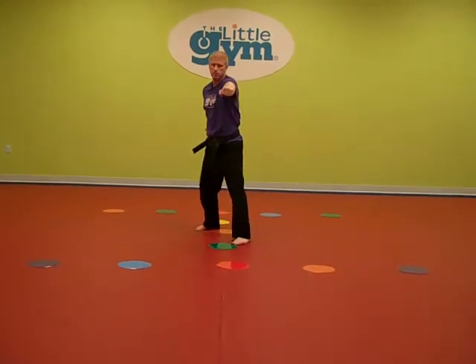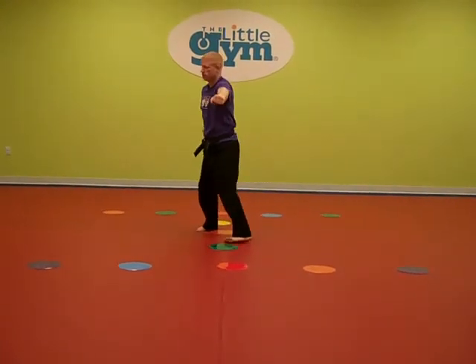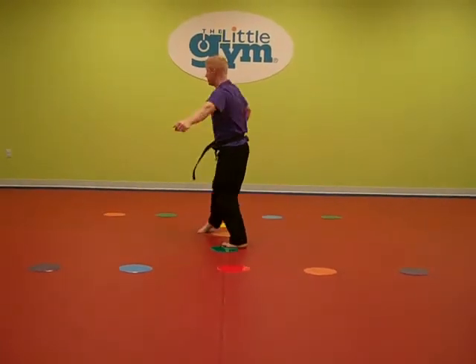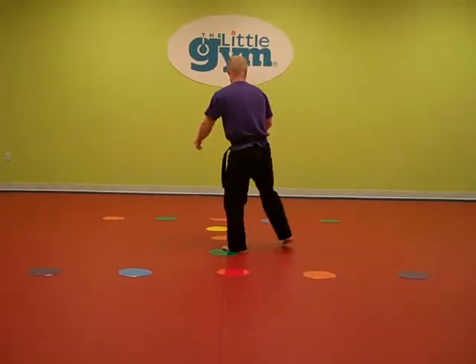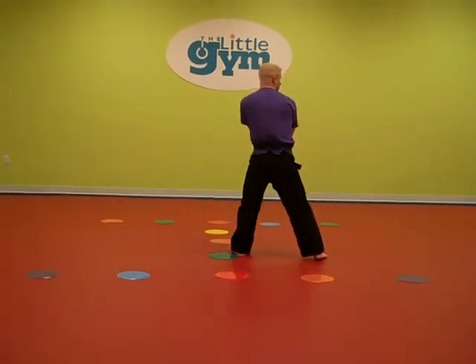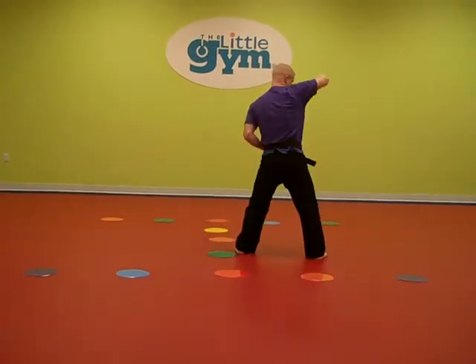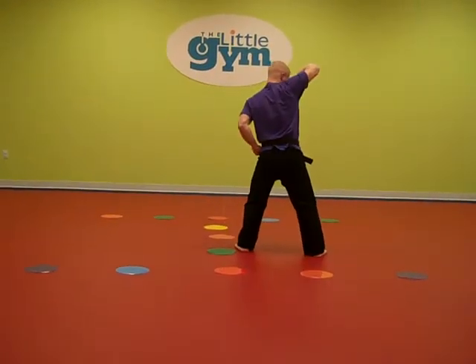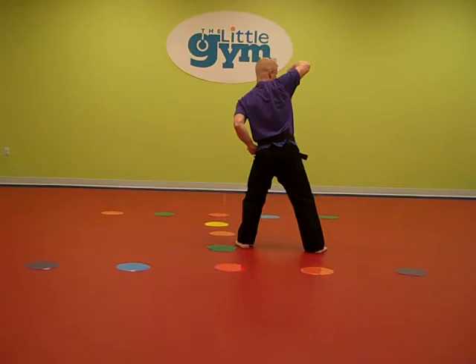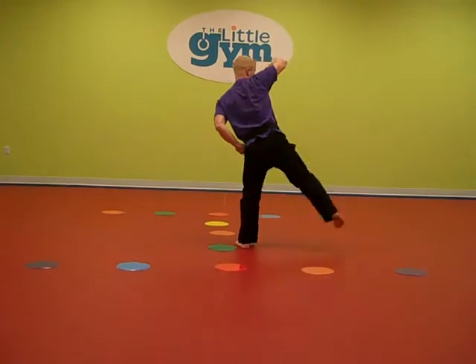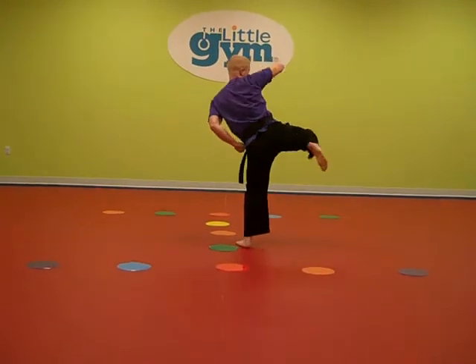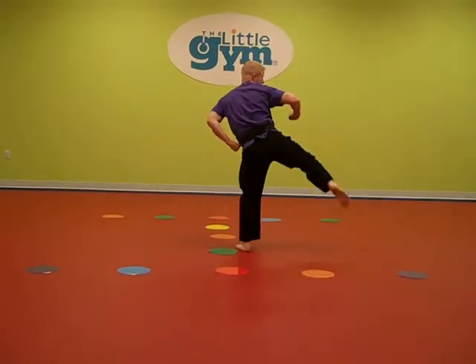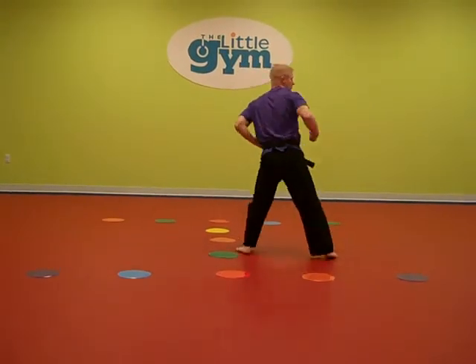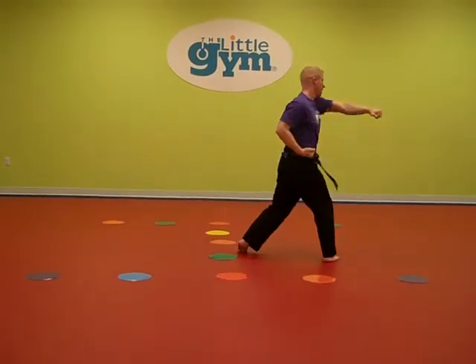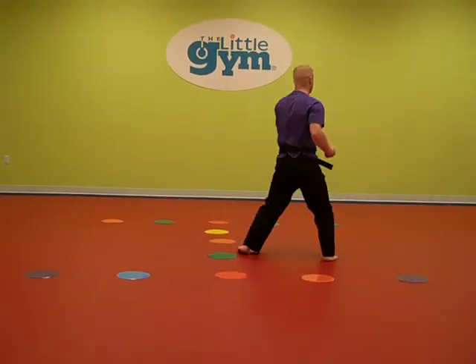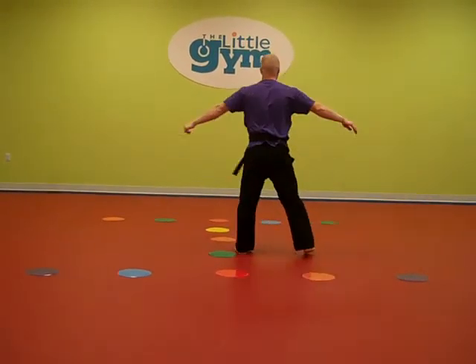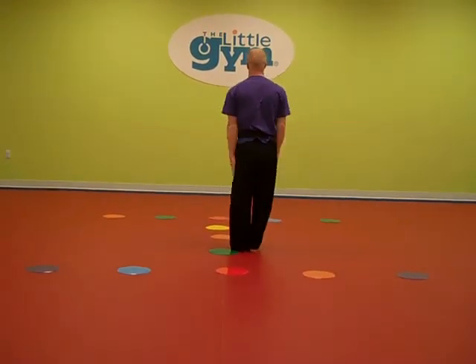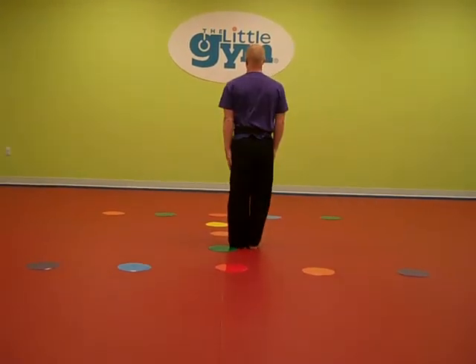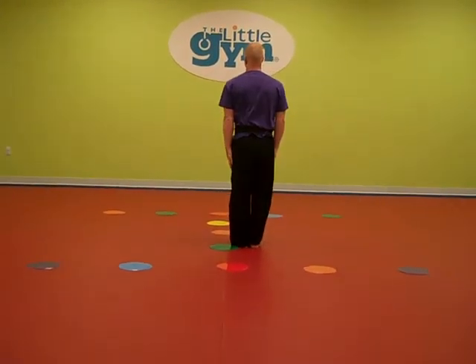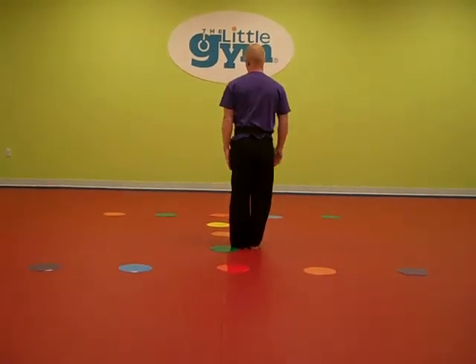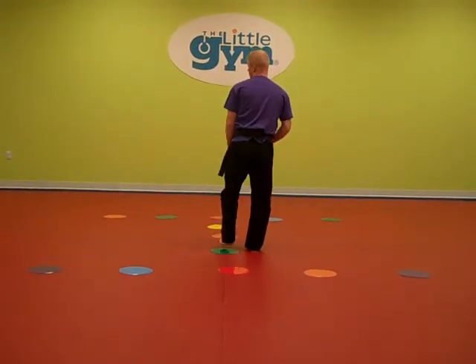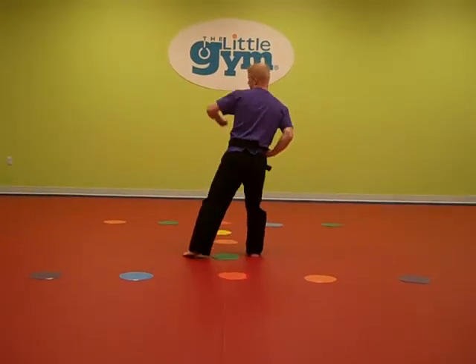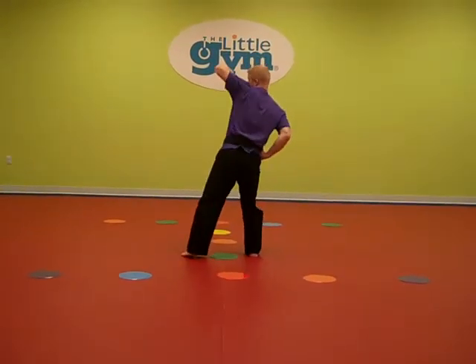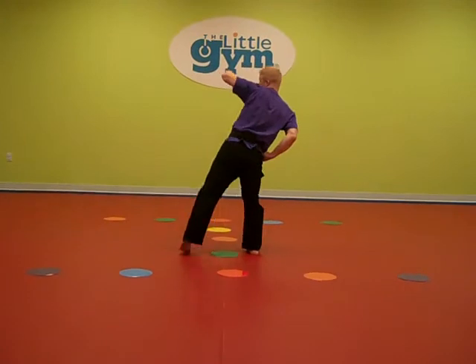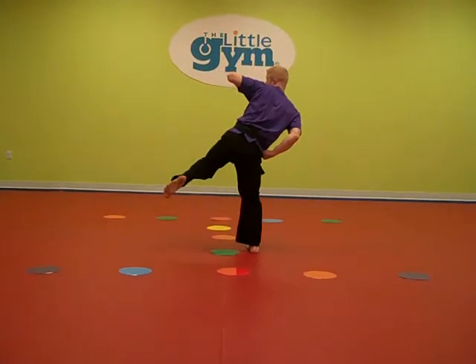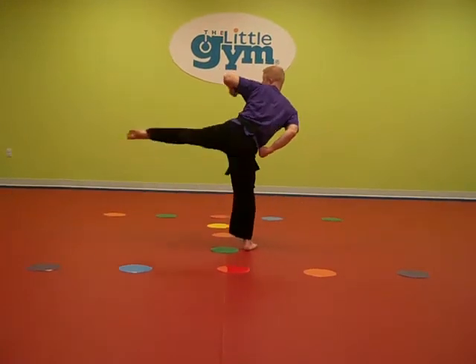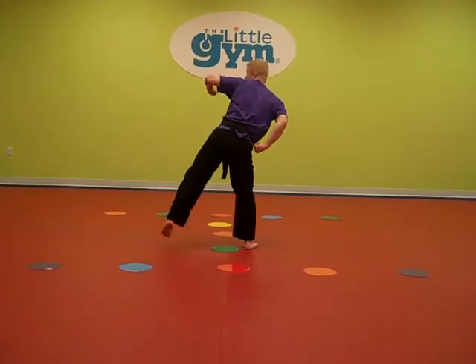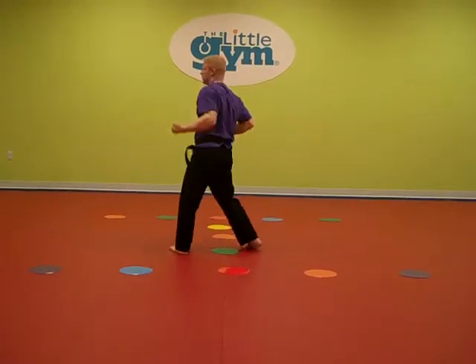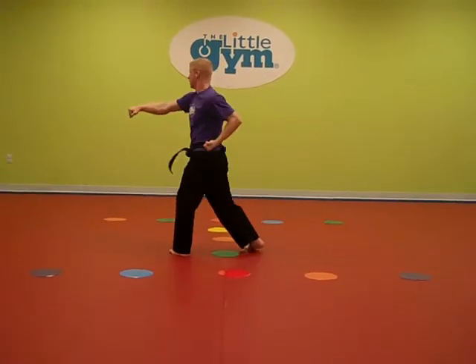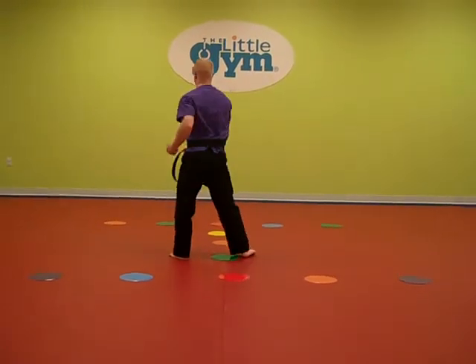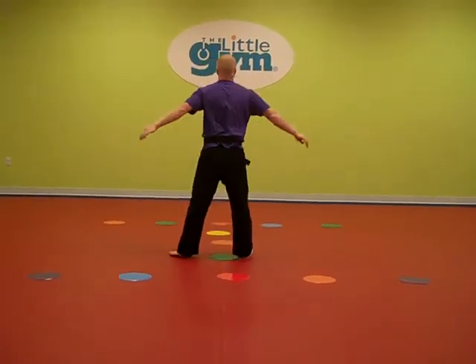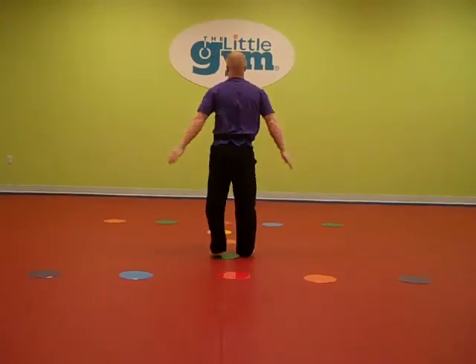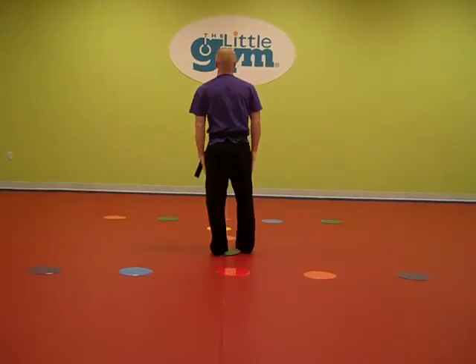Turn to the right — high block, ground kick, back punch. Feet together. Turn to the left — high block, ground kick, back punch. Feet together.